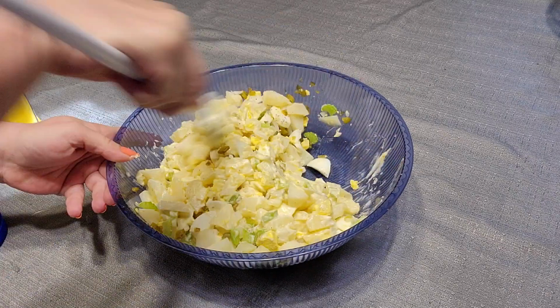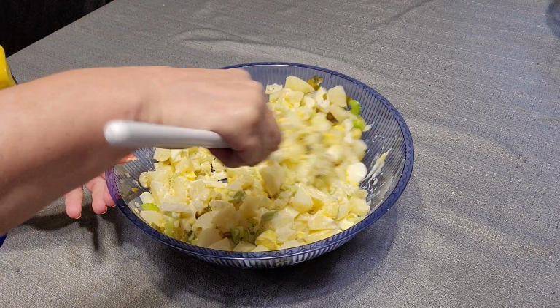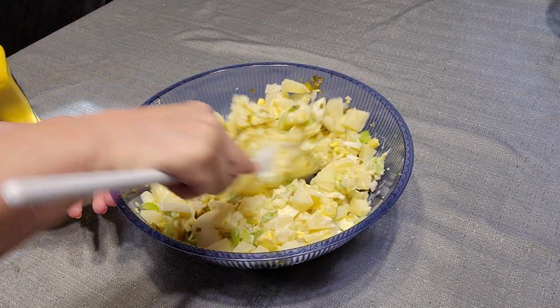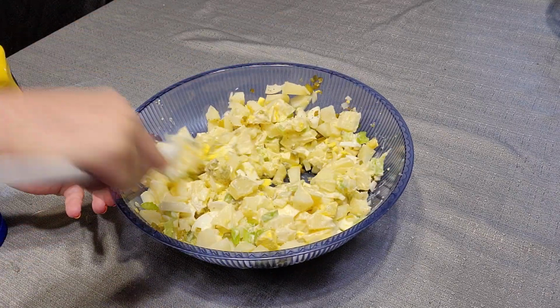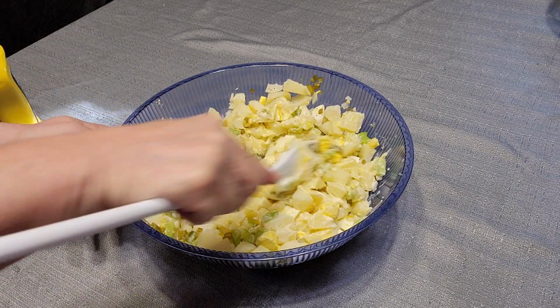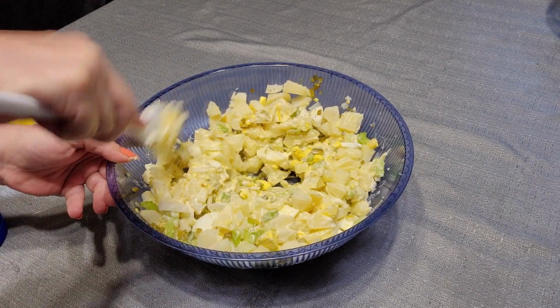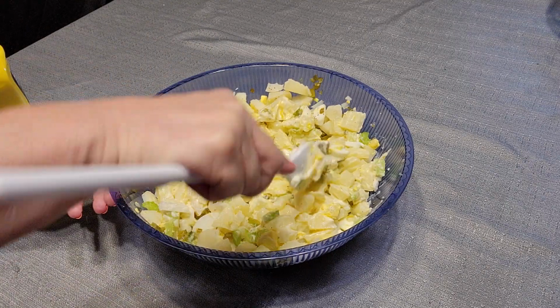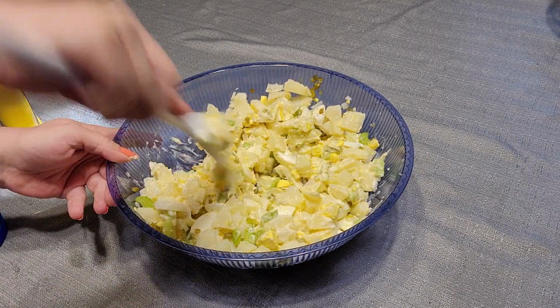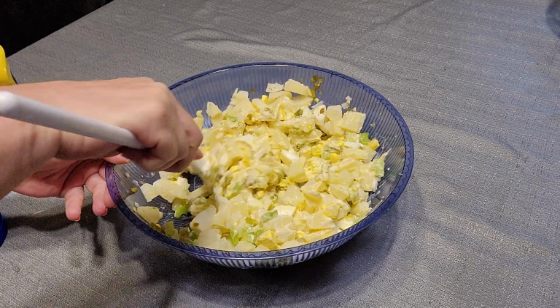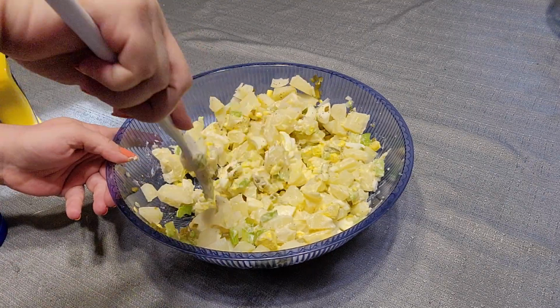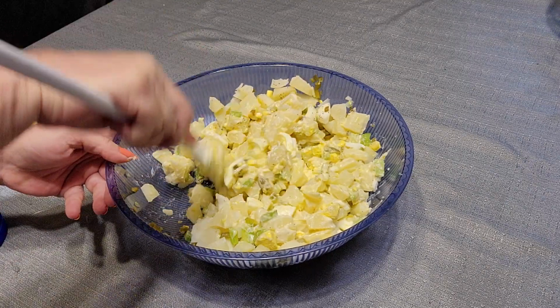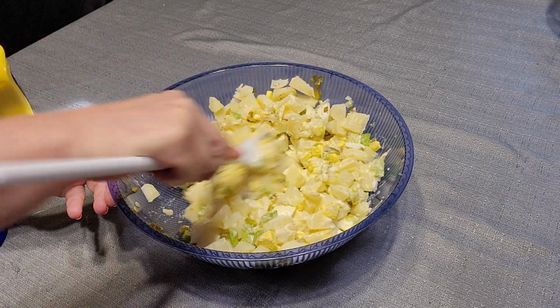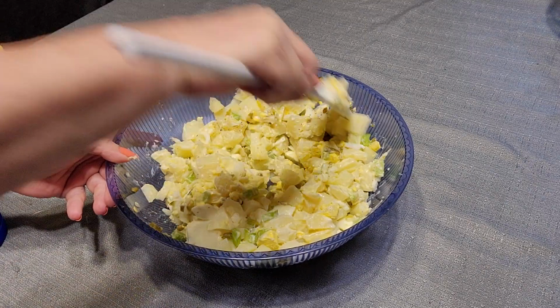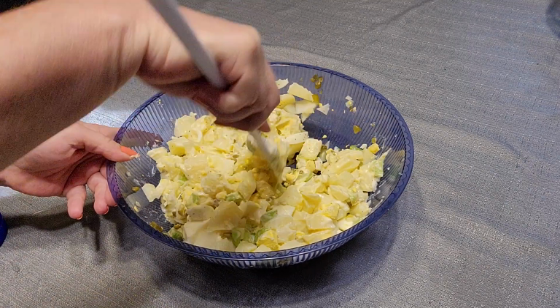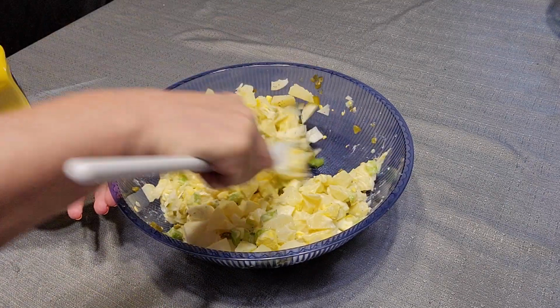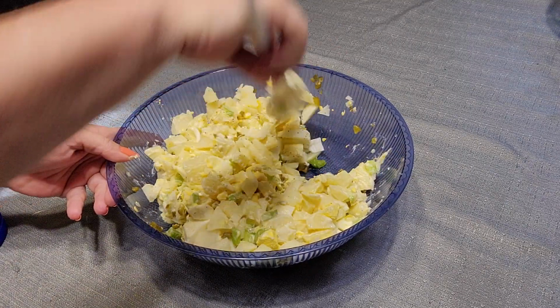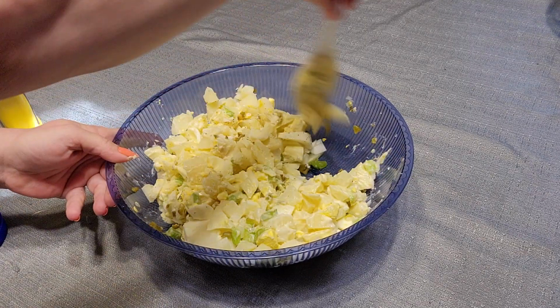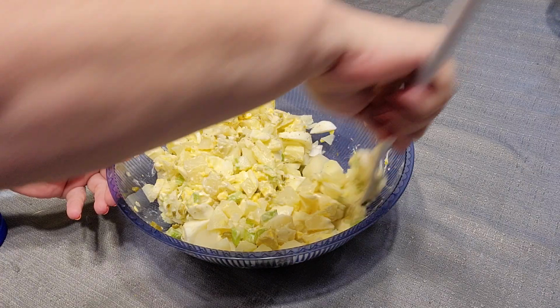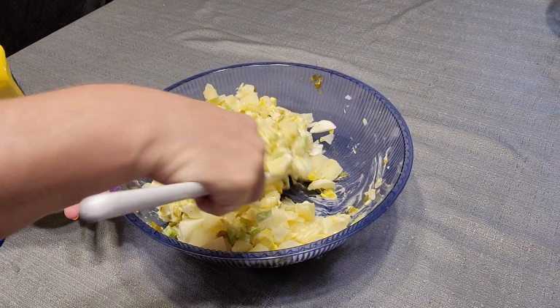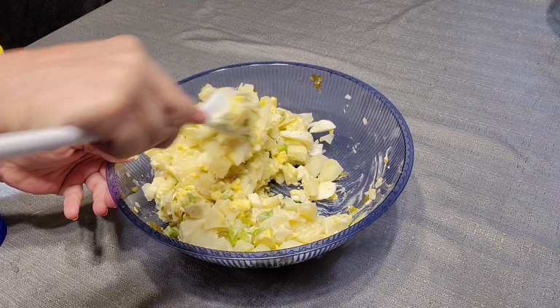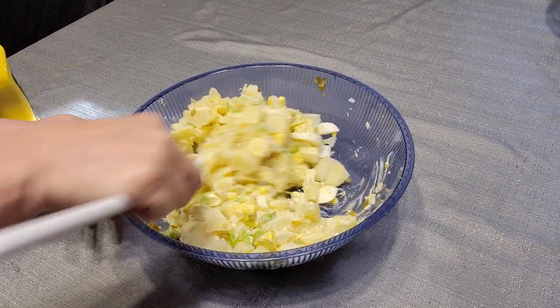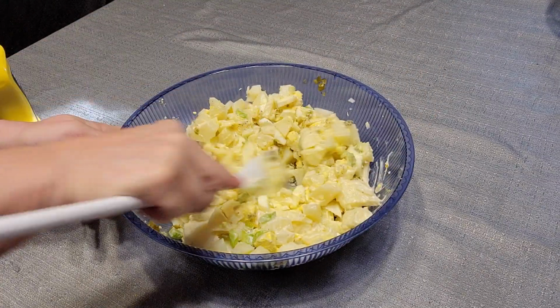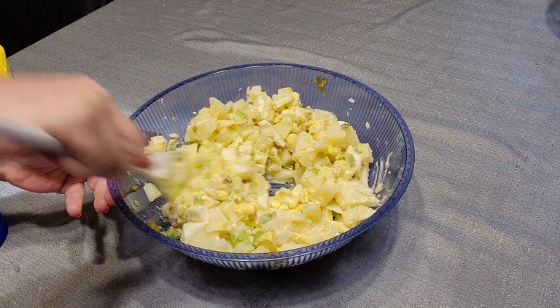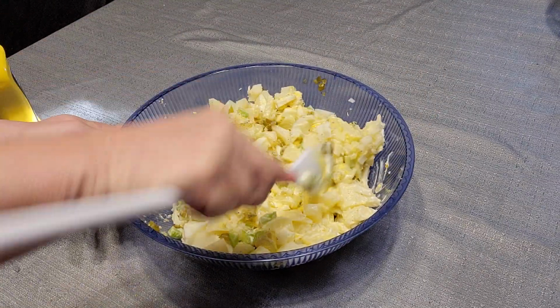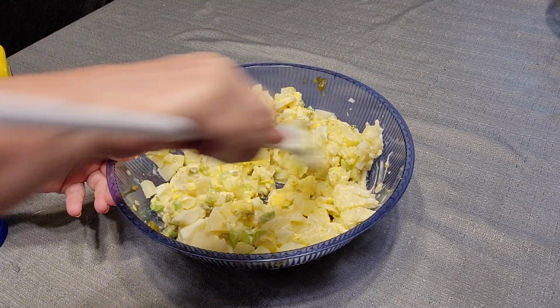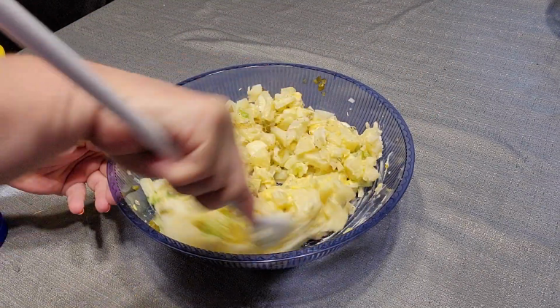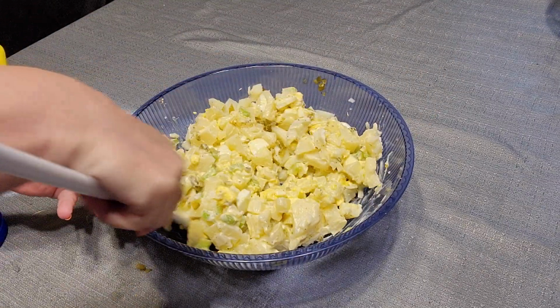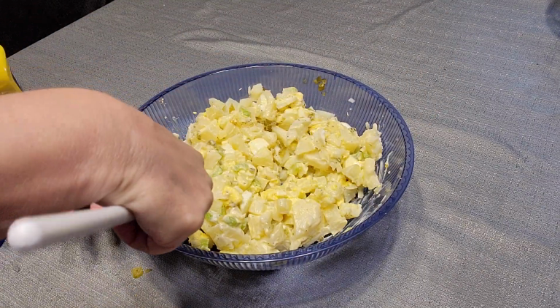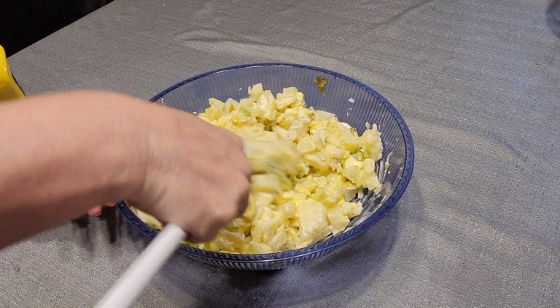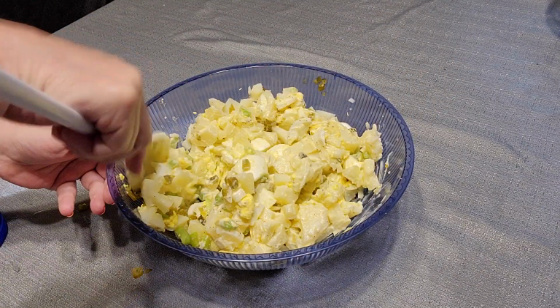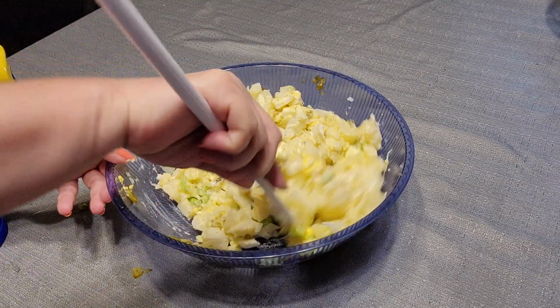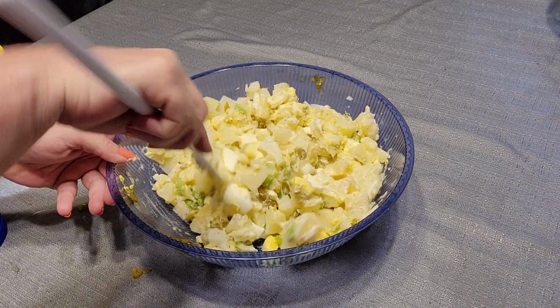You can add more salt and pepper, you can add more of anything. I'm really making a mess here.